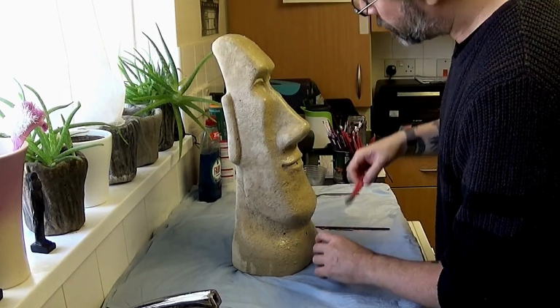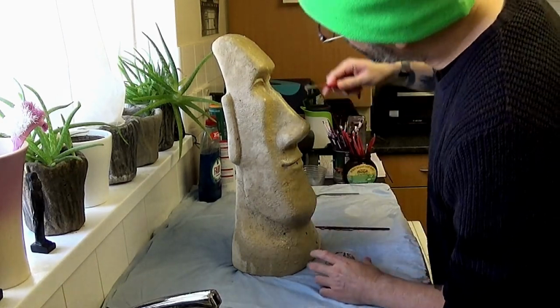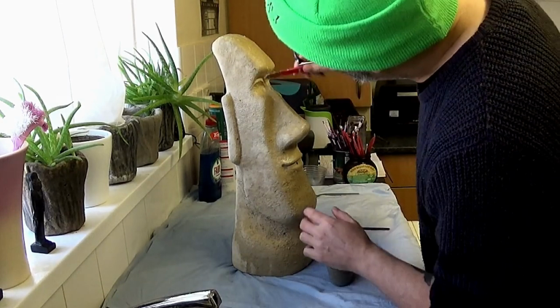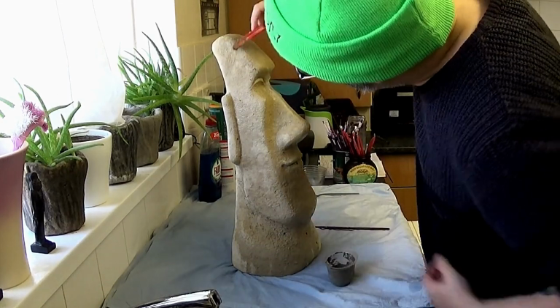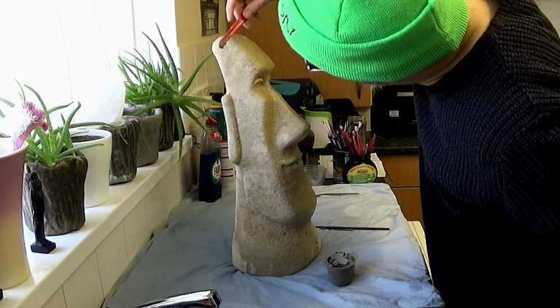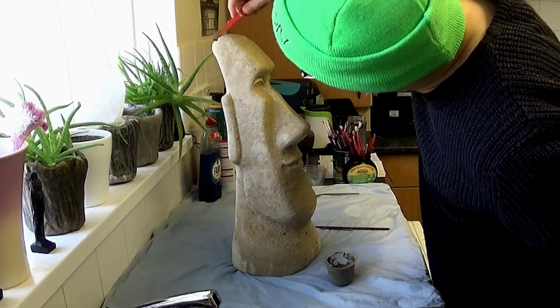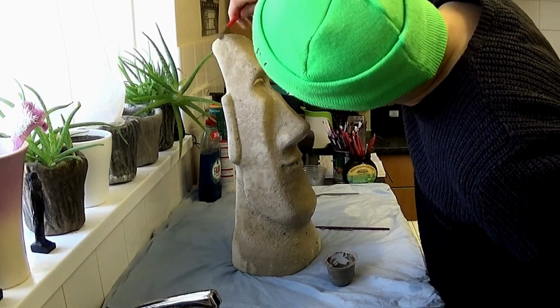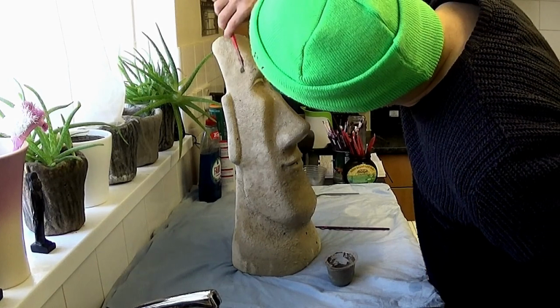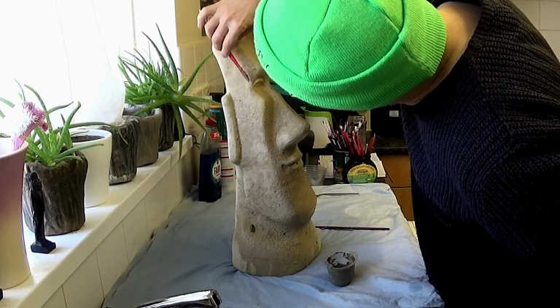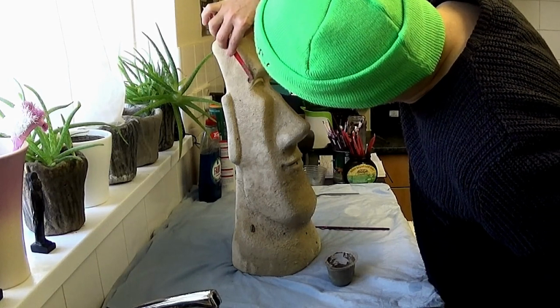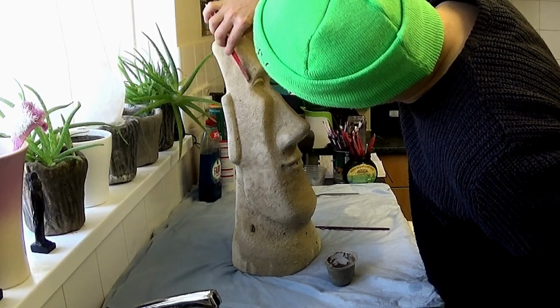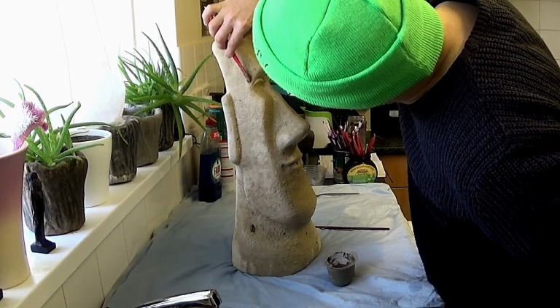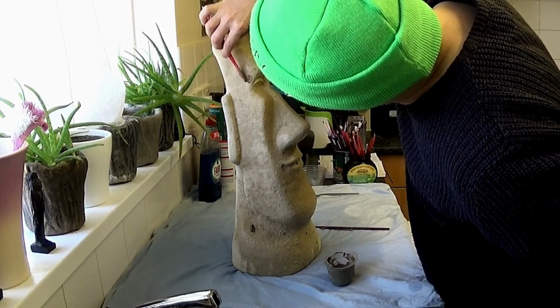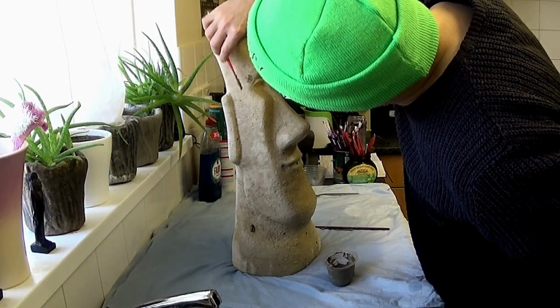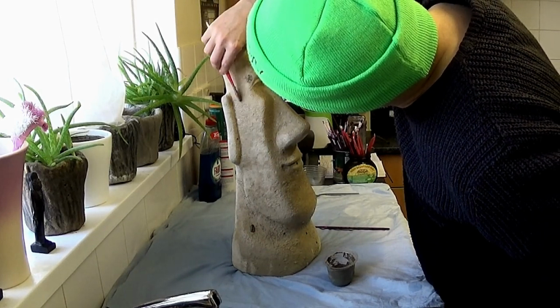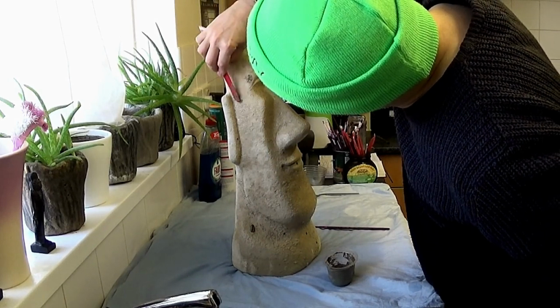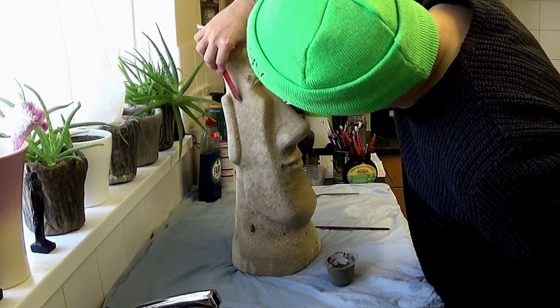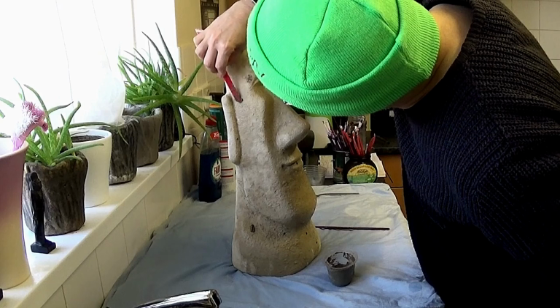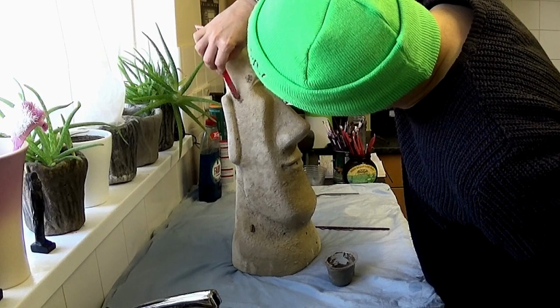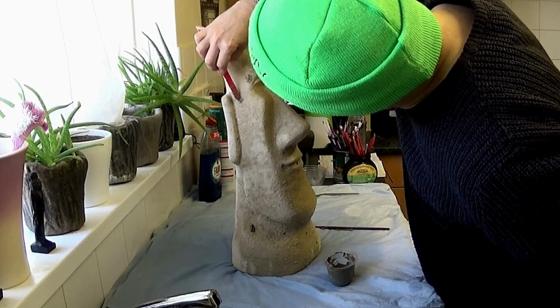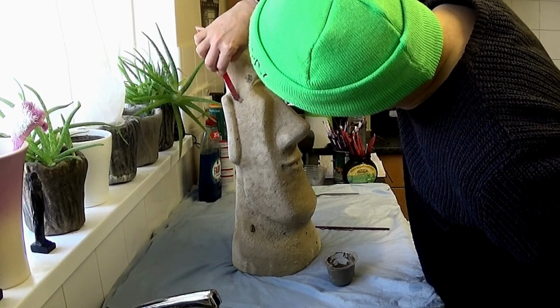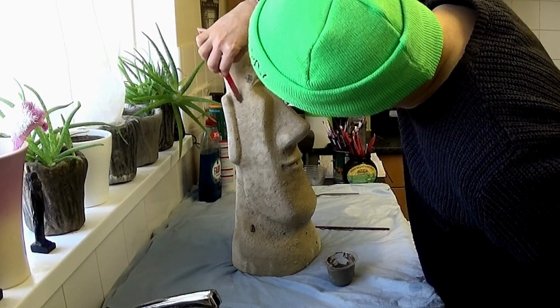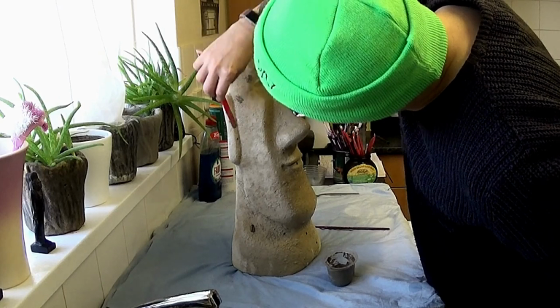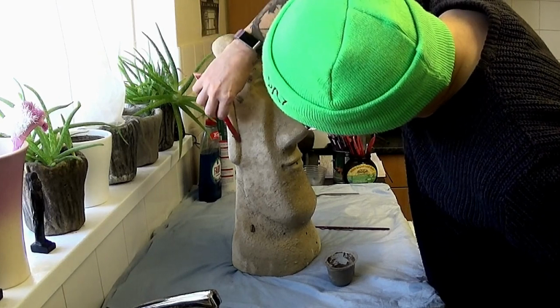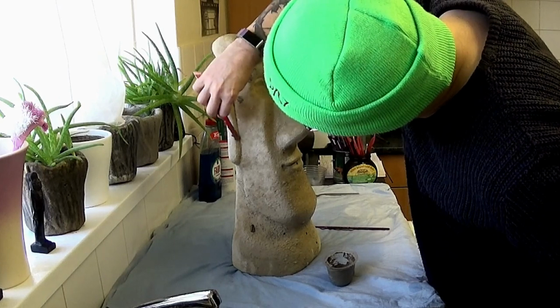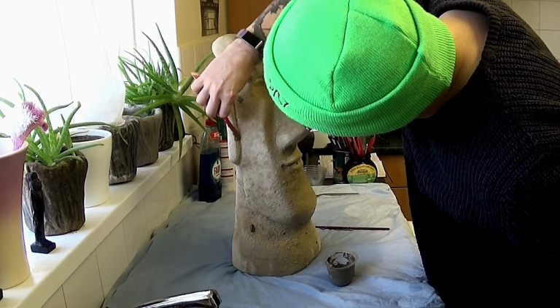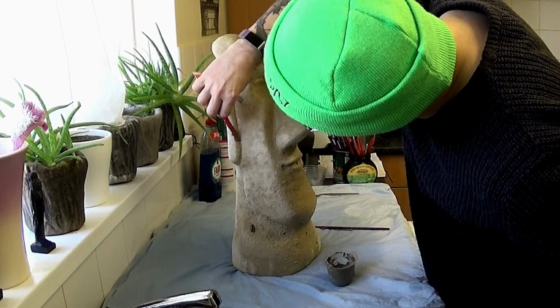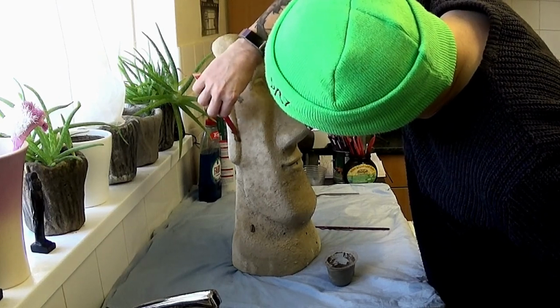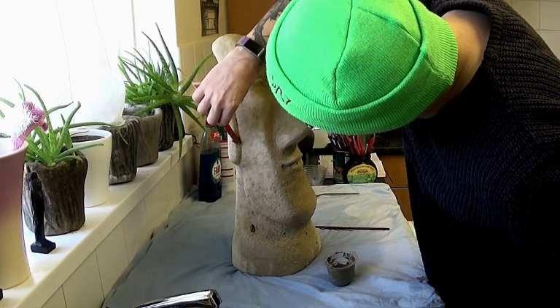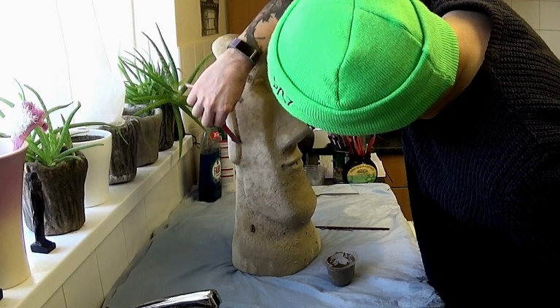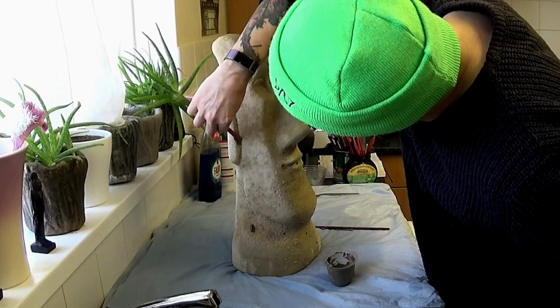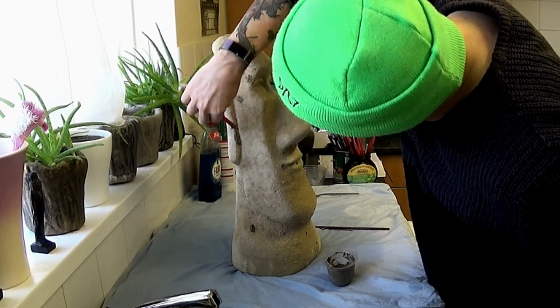Using a spatula — just dropped a bit there — and just applying the cement into the holes. That's it. We can smooth that down with our hands or the spatula.